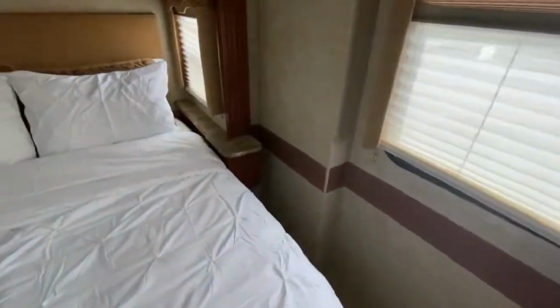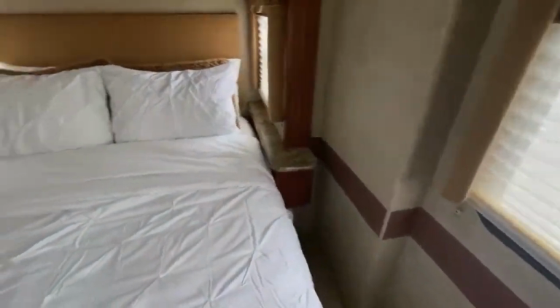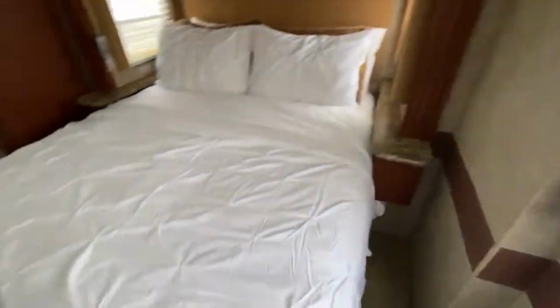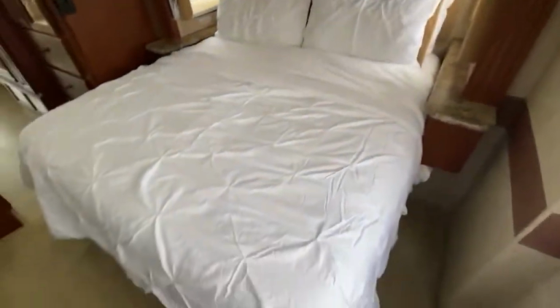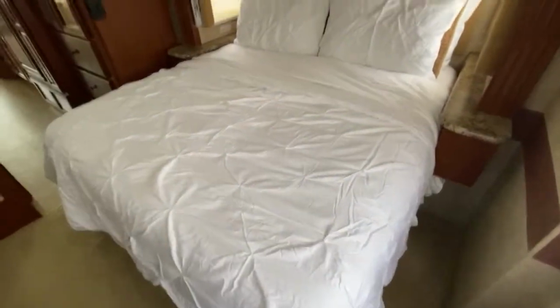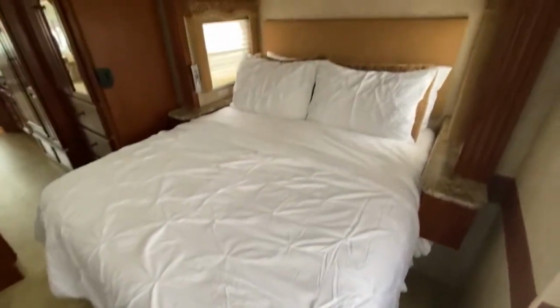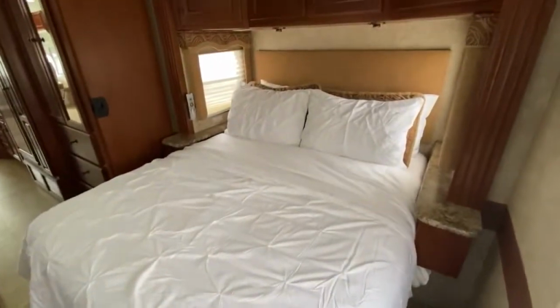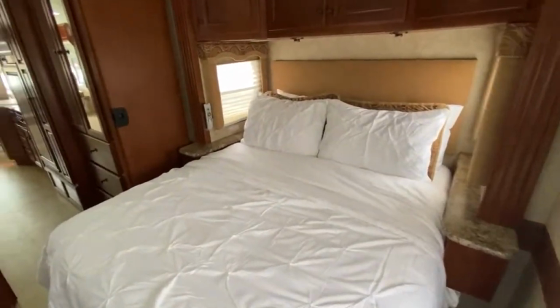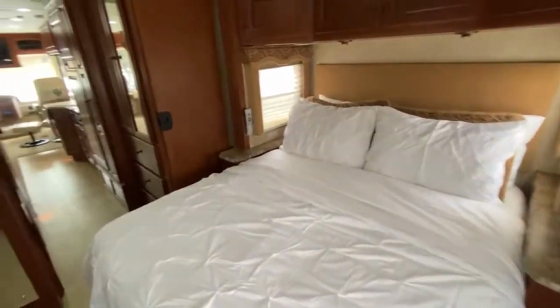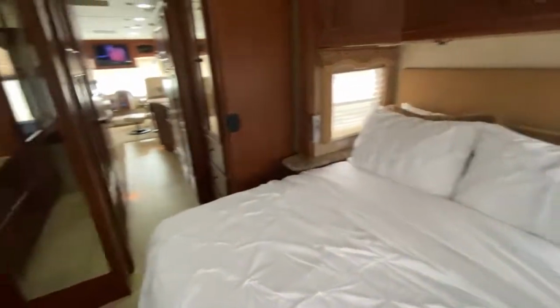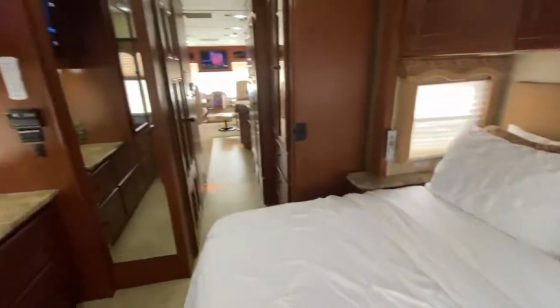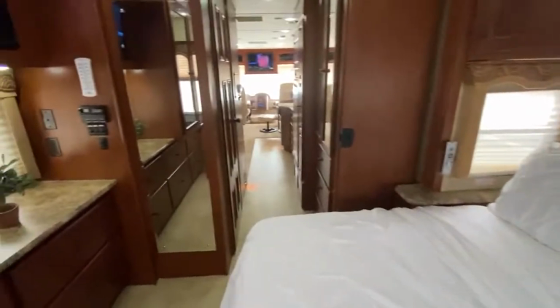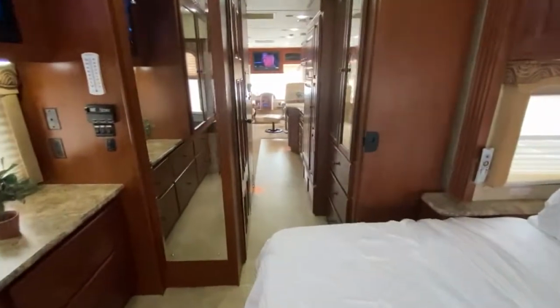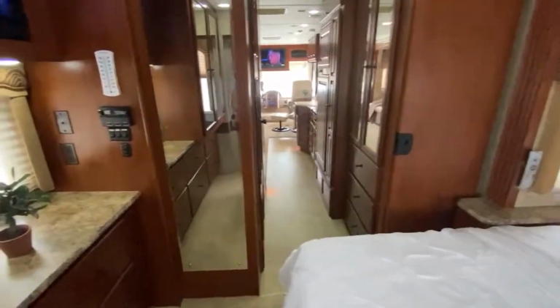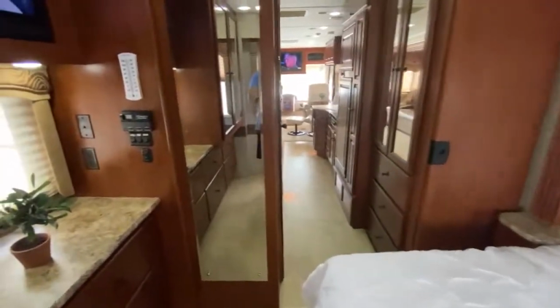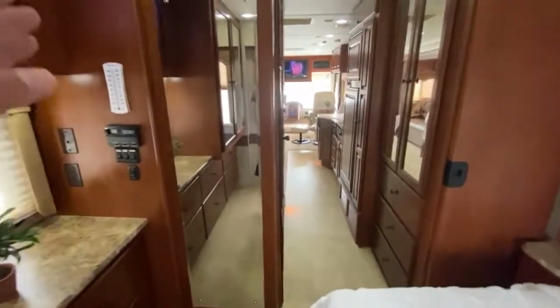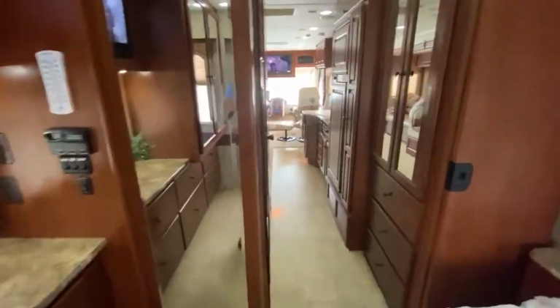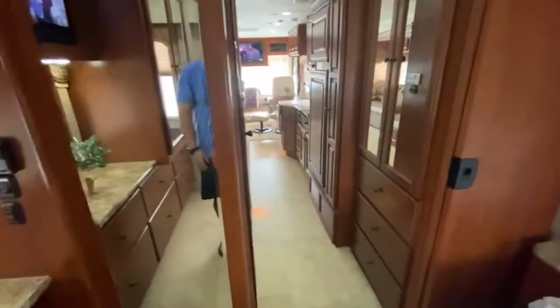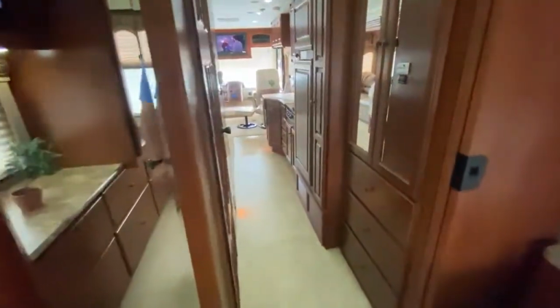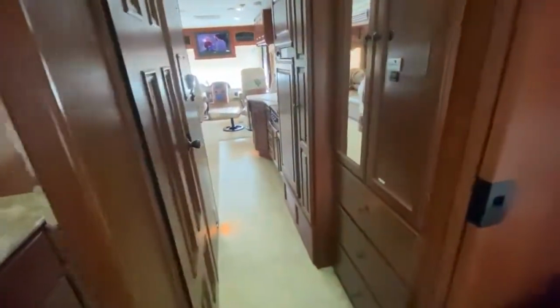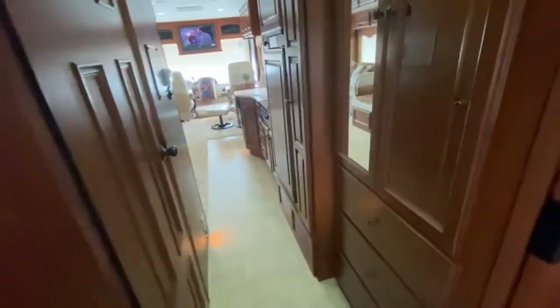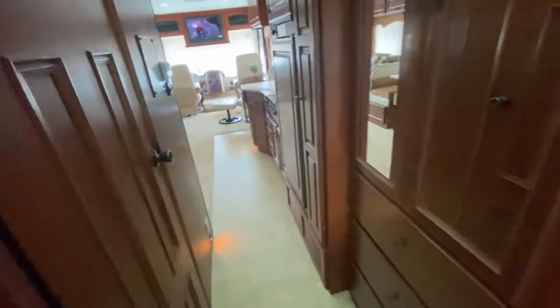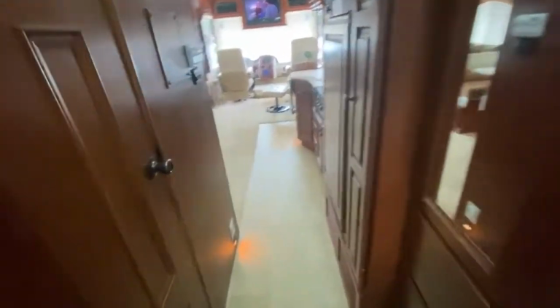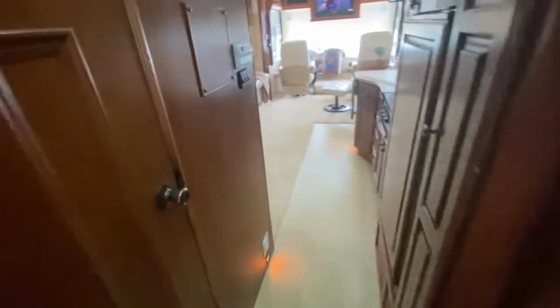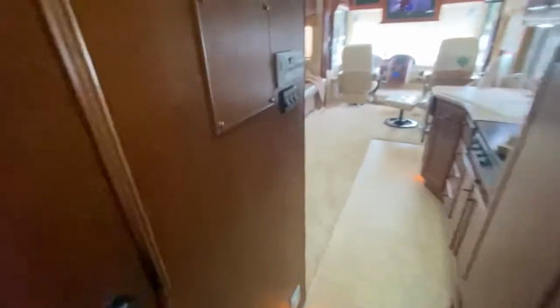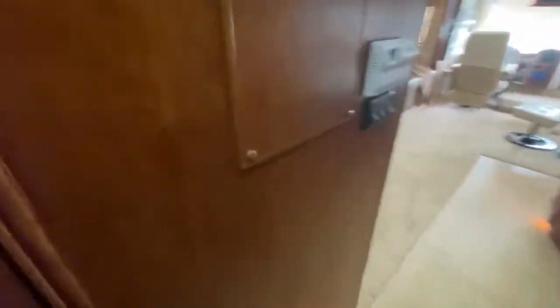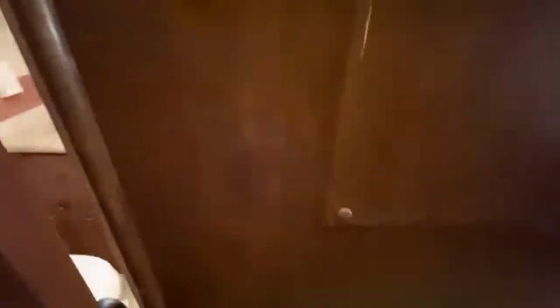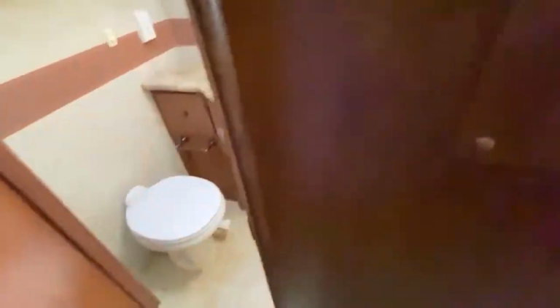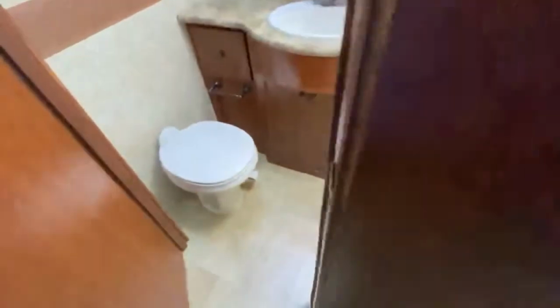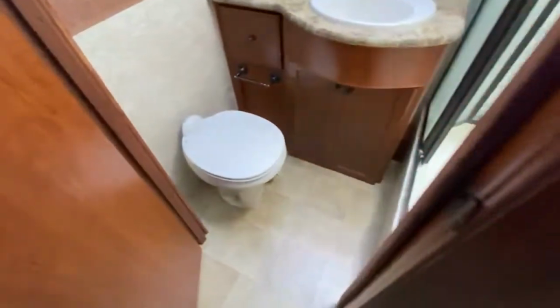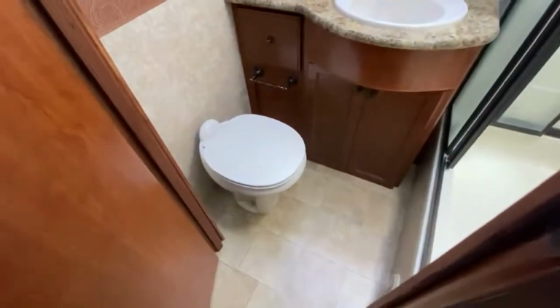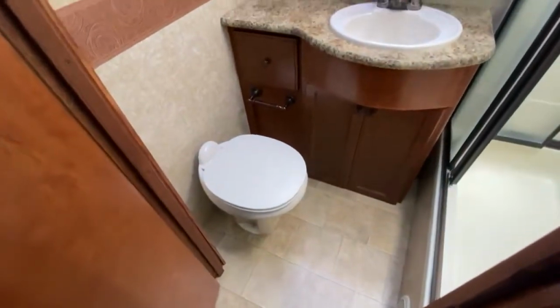Queen bed with brand new linens, a full-size mirror to get ready in, and an all-in-one bathroom with a porcelain stool.